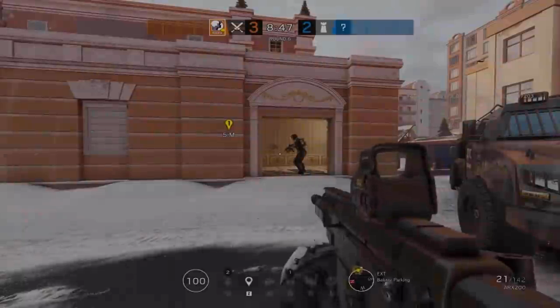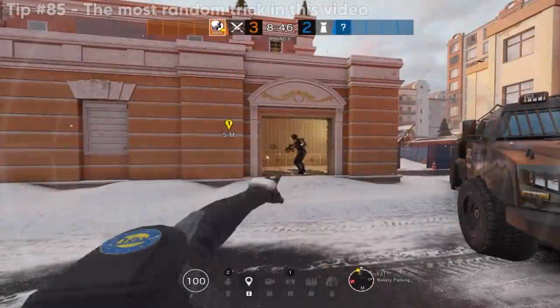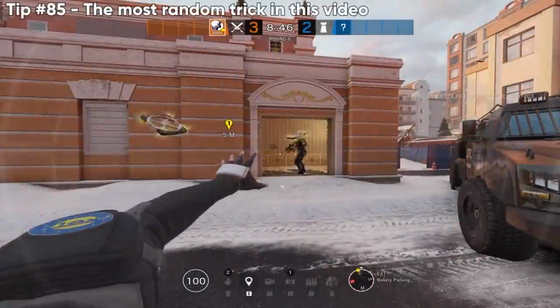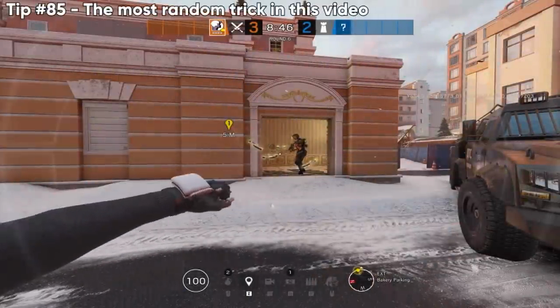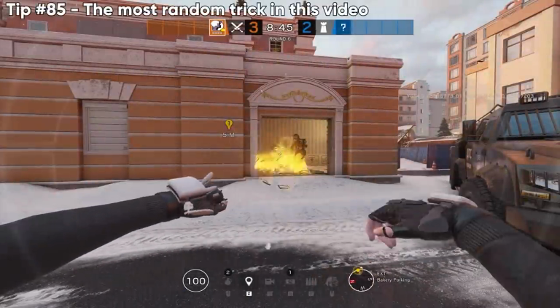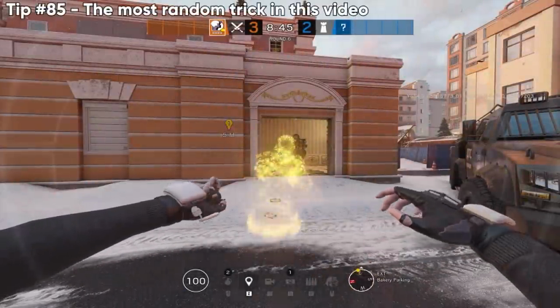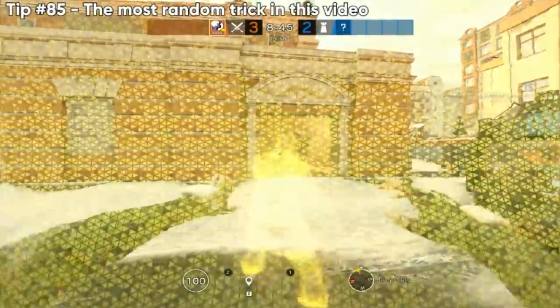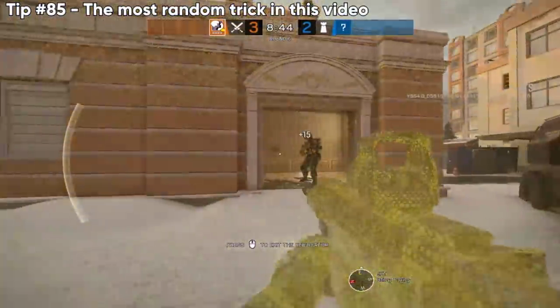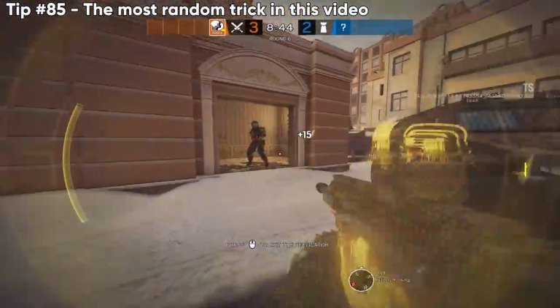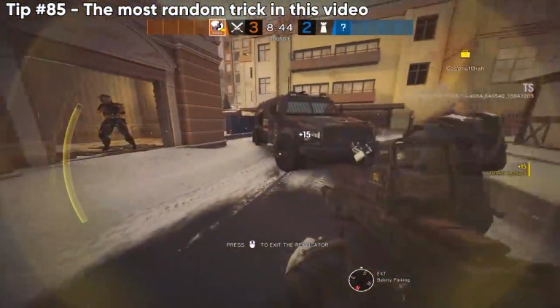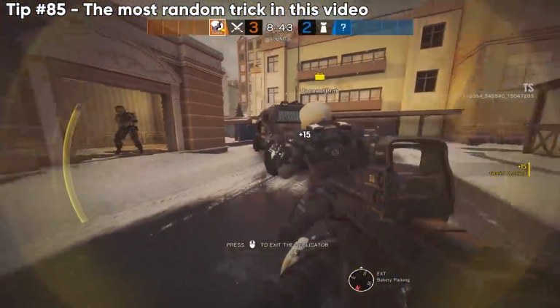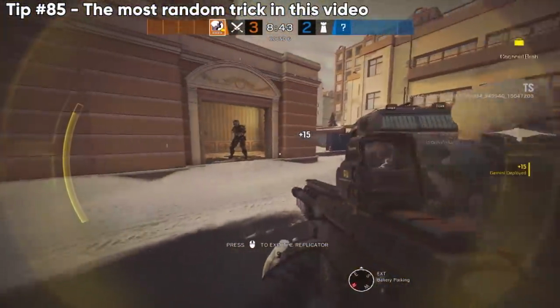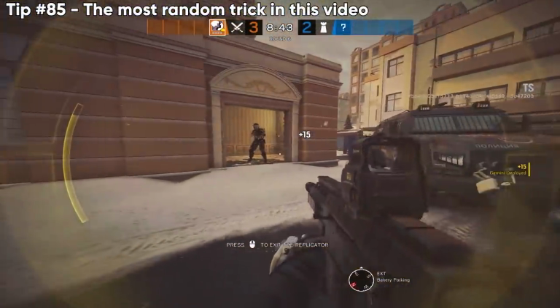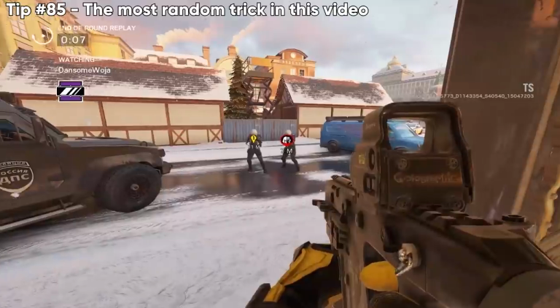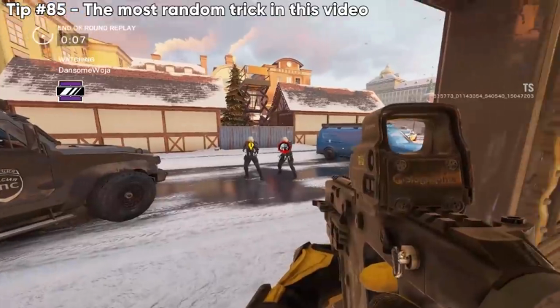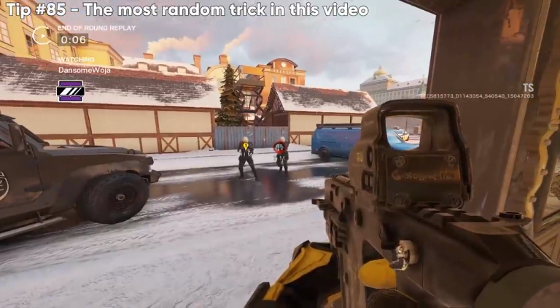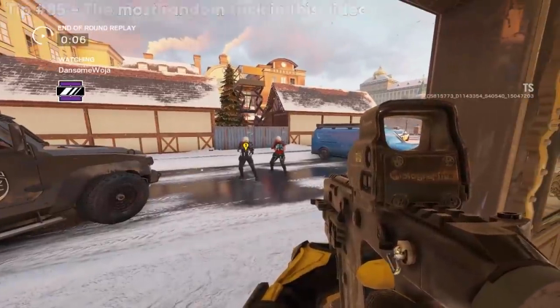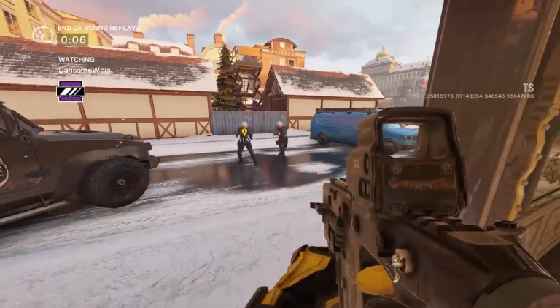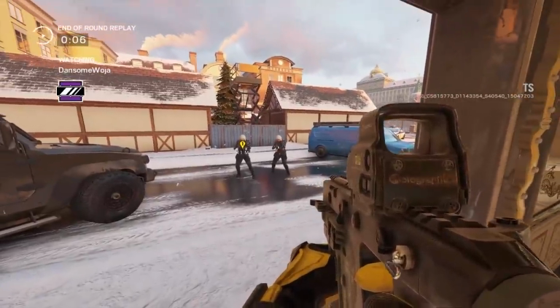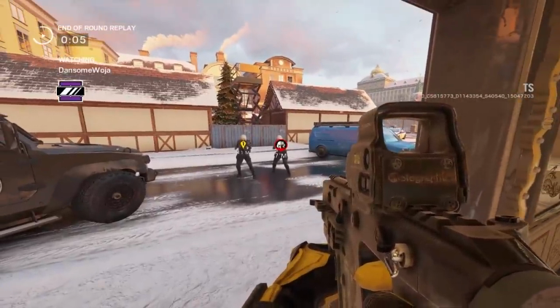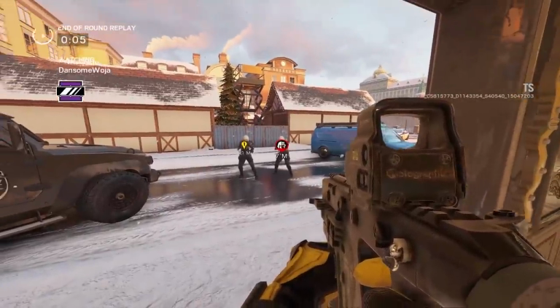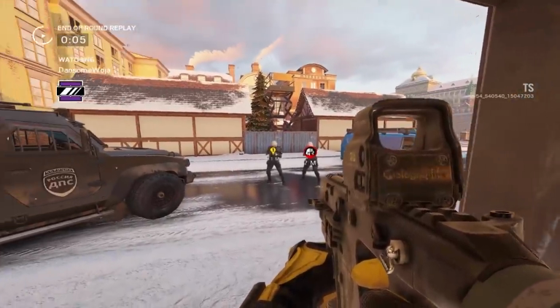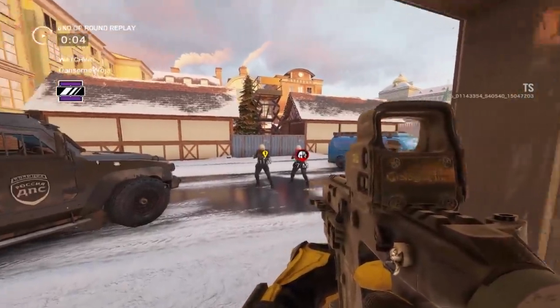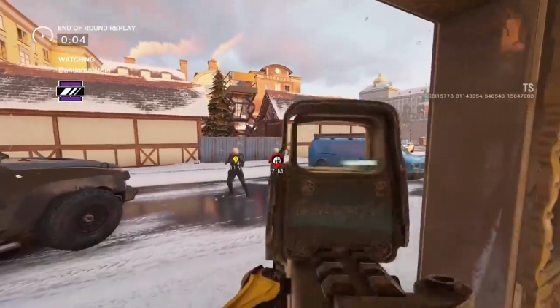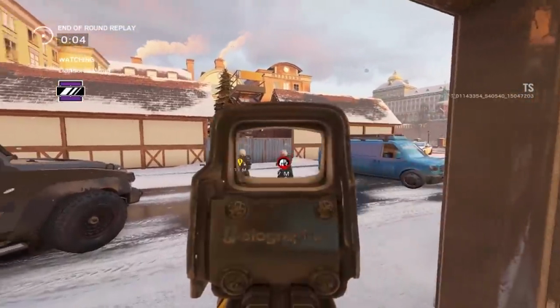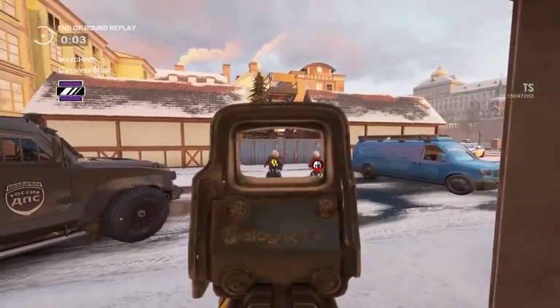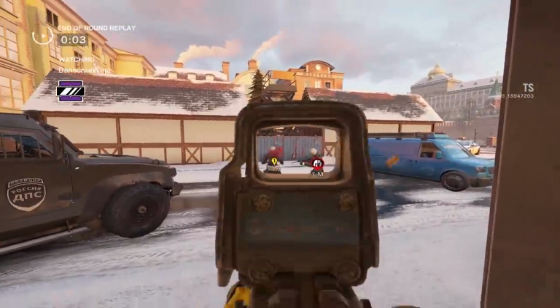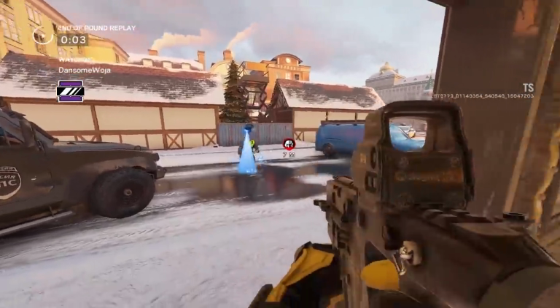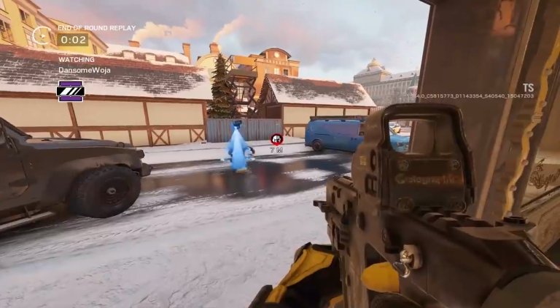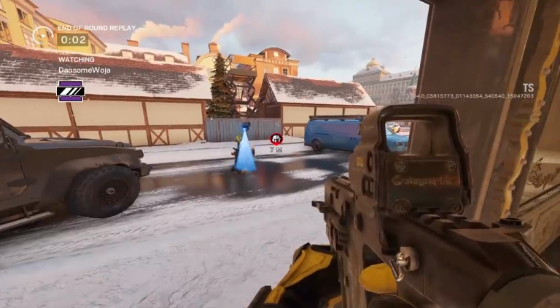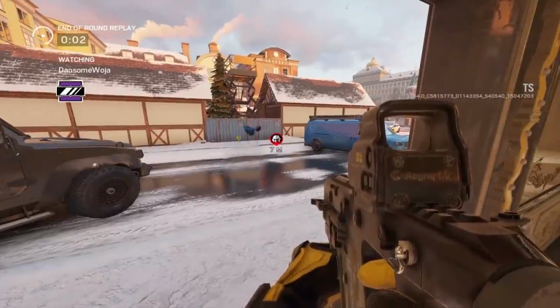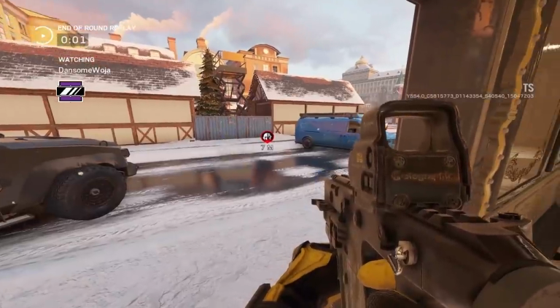Up next, the most random trick in the video — did you know you can ping Yana clones just like a standard gadget? If you're feeling ballsy and don't want to shoot it, you can try to ping it and see if it's real or not.